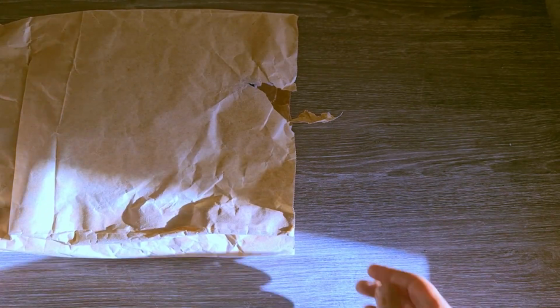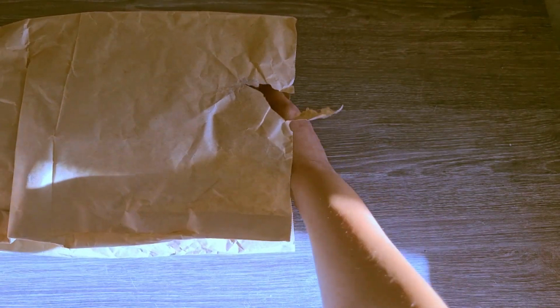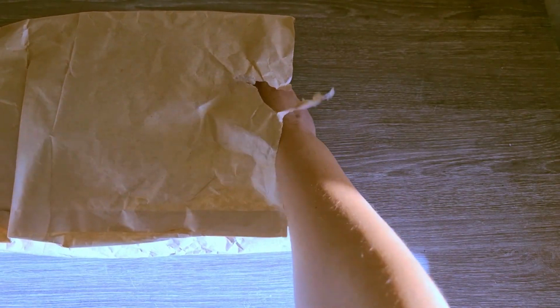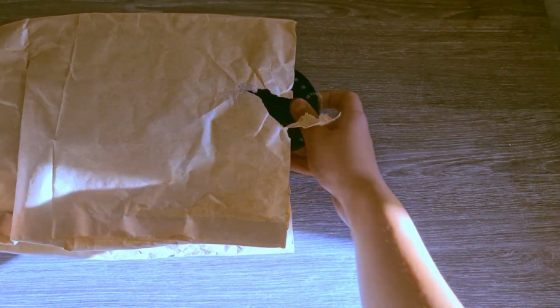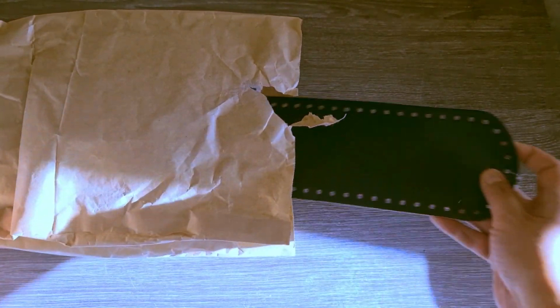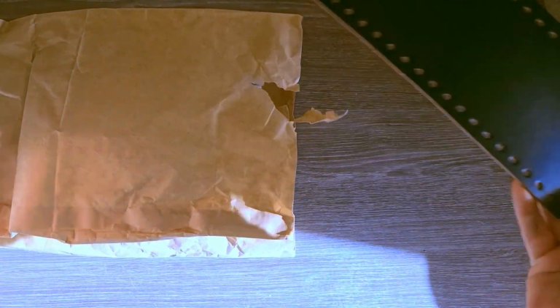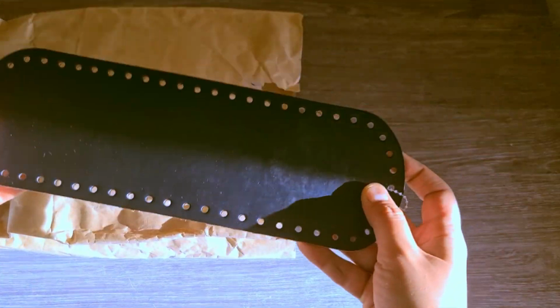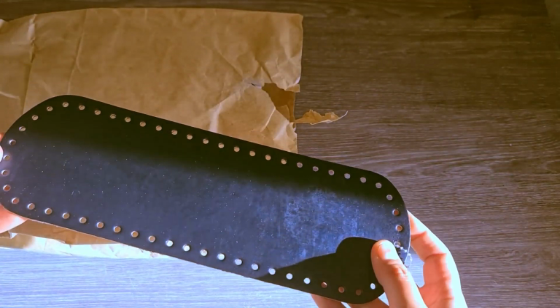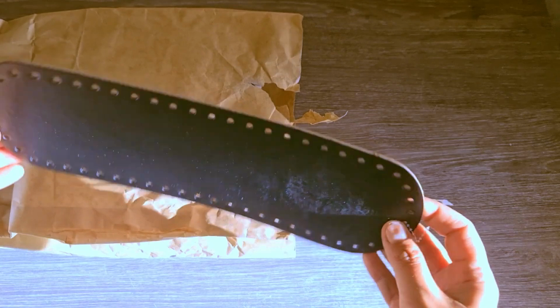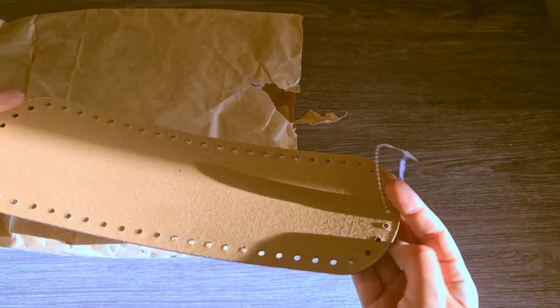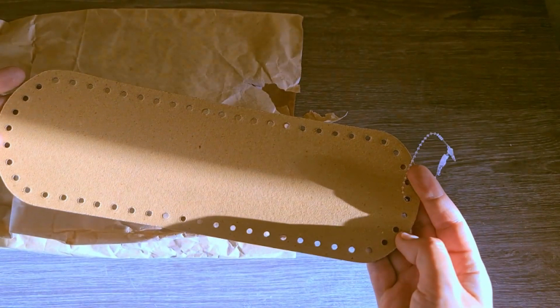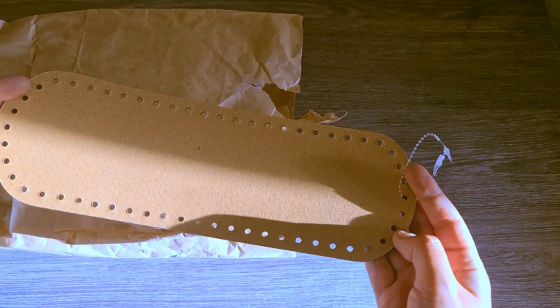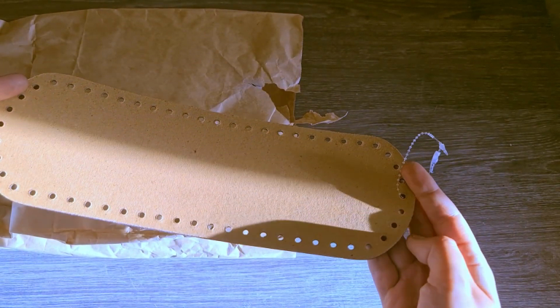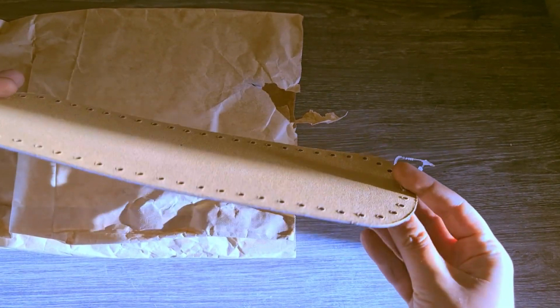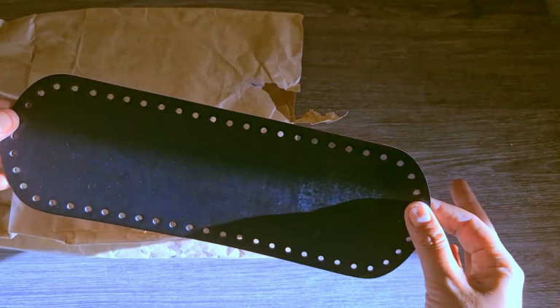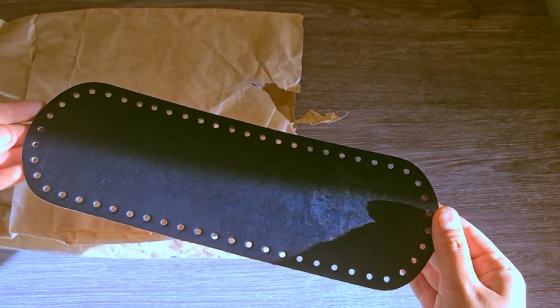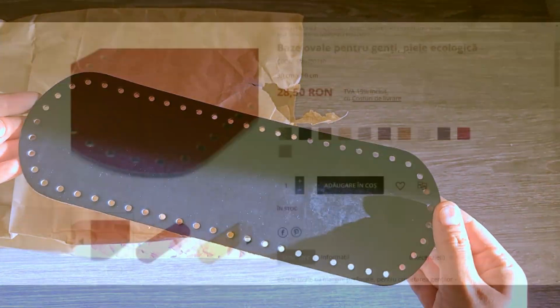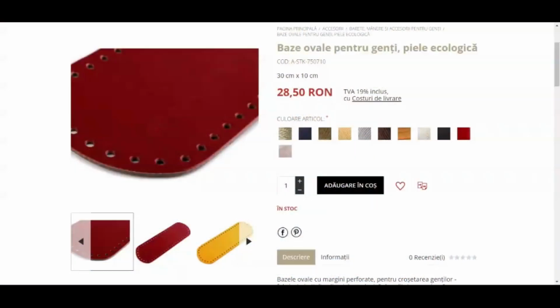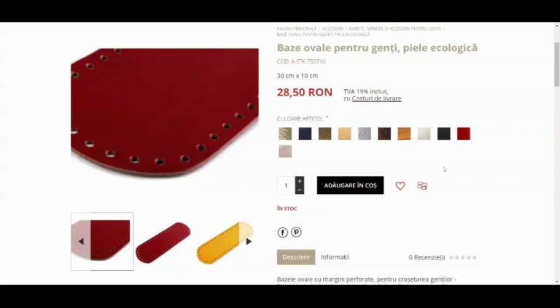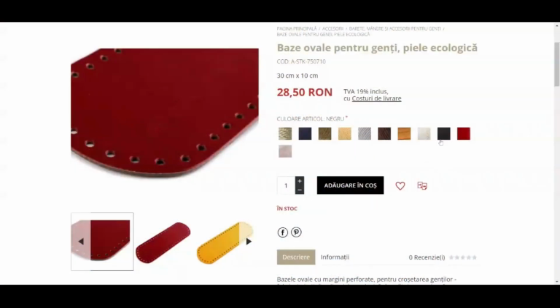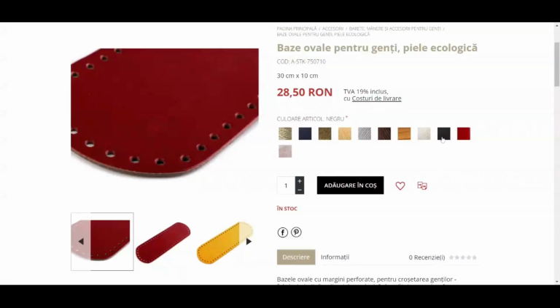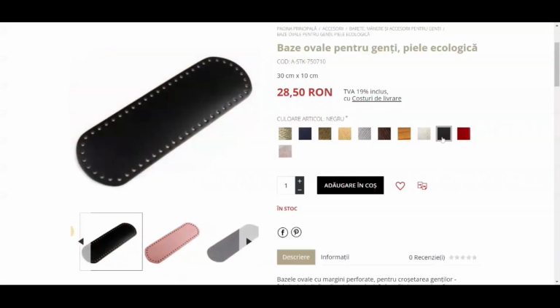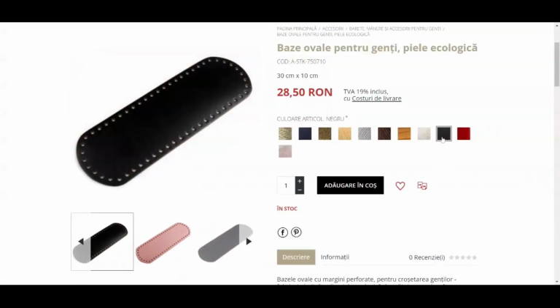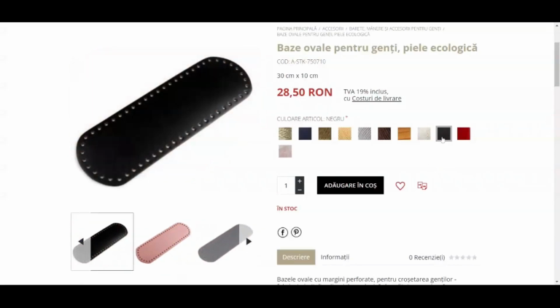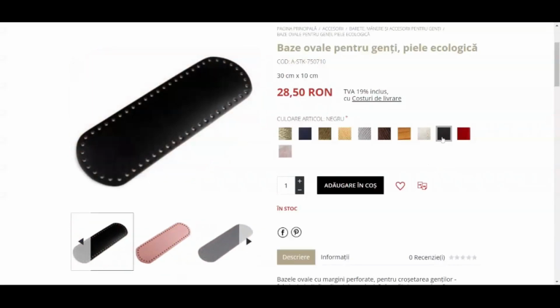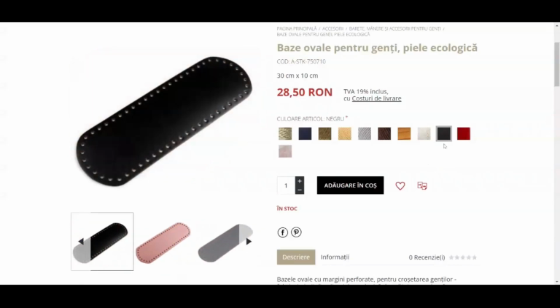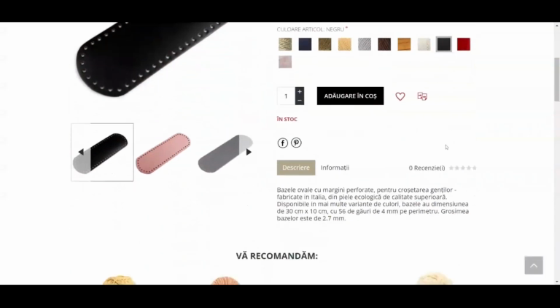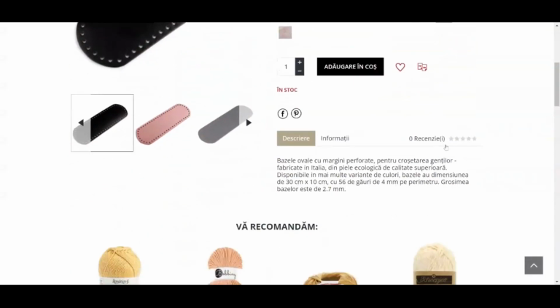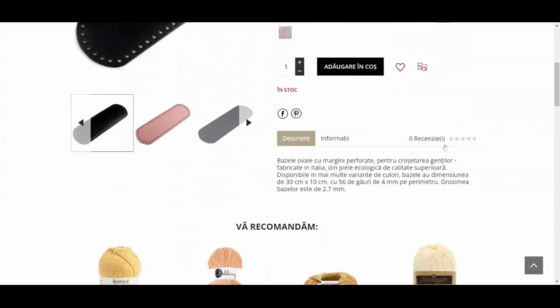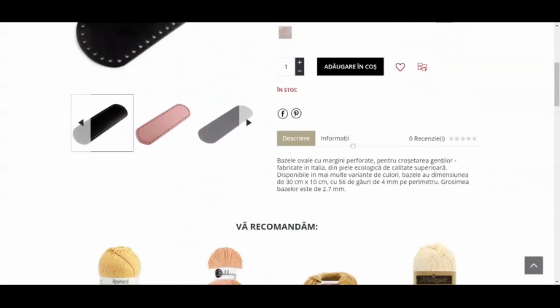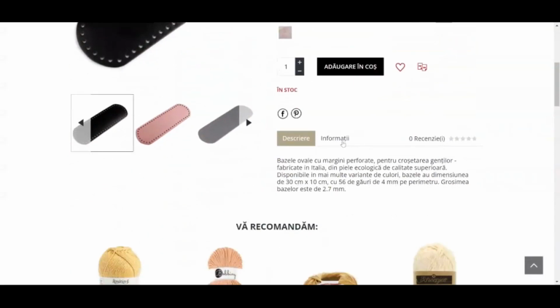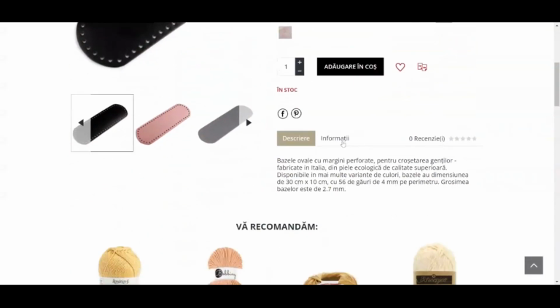Then I got this base for bags, made of organic leather, to test for a crochet bag I'm preparing. This is 30 by 10 cm and 2.7 mm thick, and it has perforated edges for easier crochet or hand sewing.